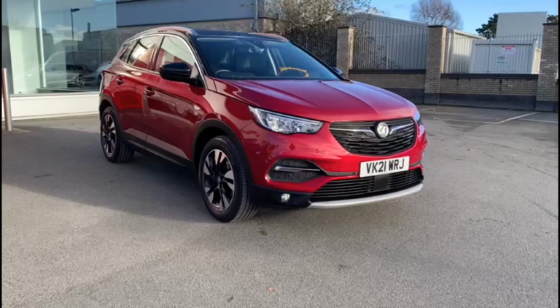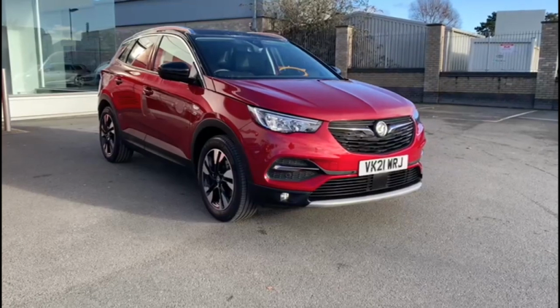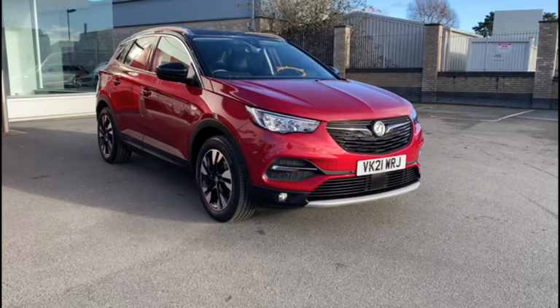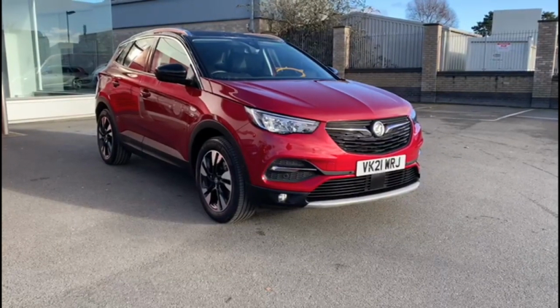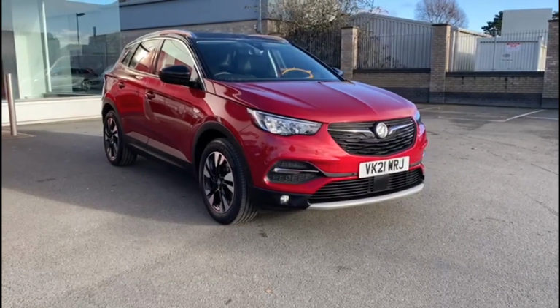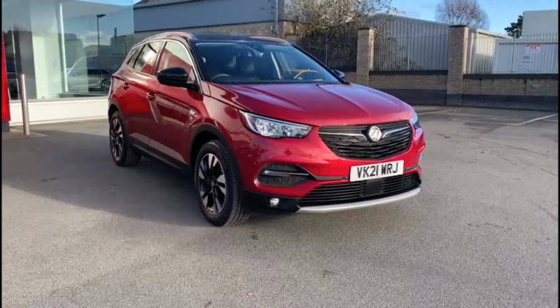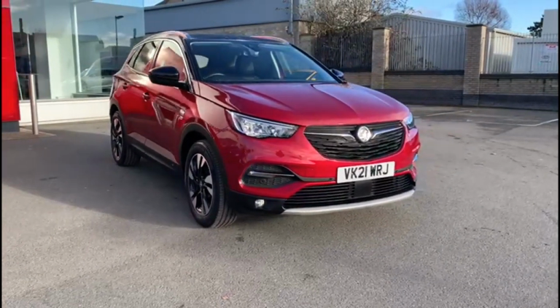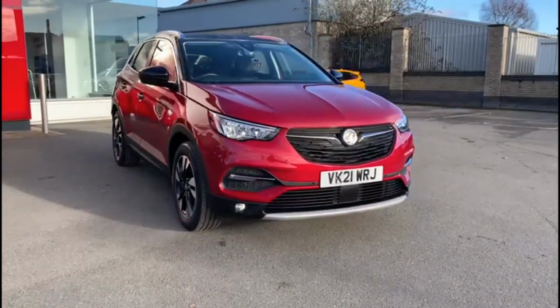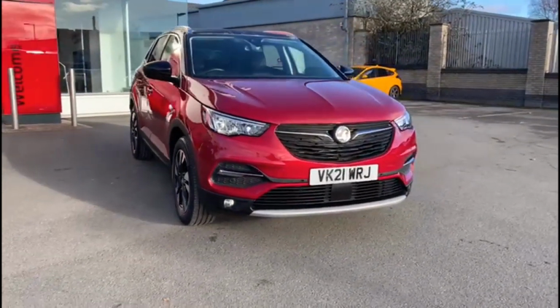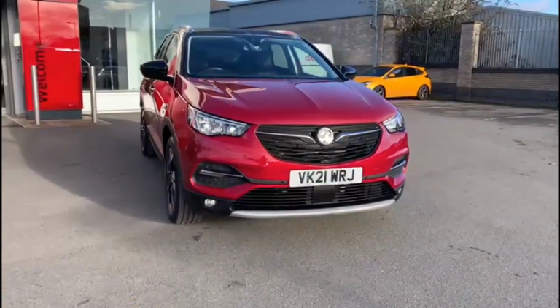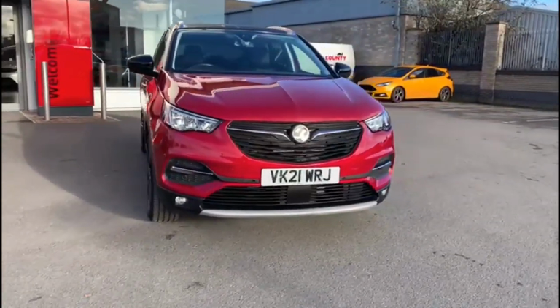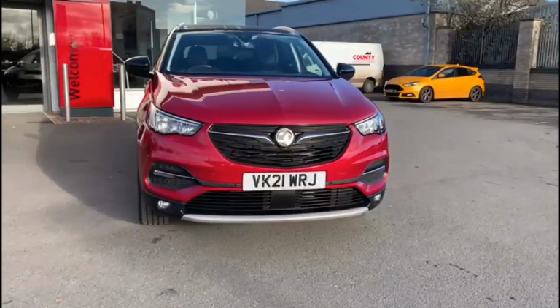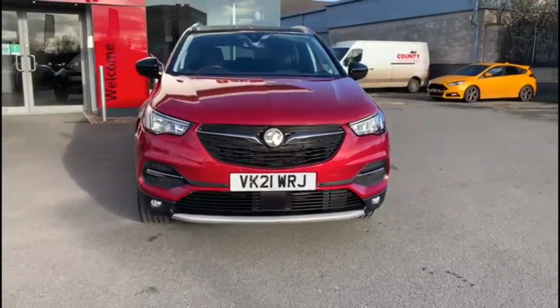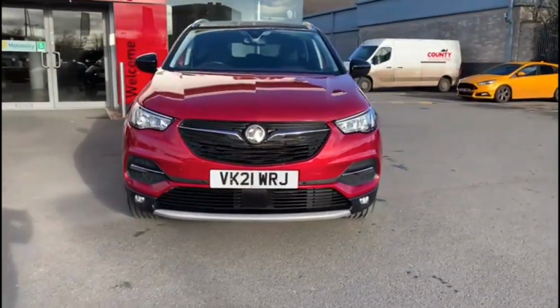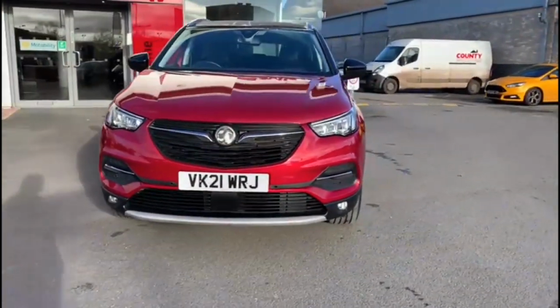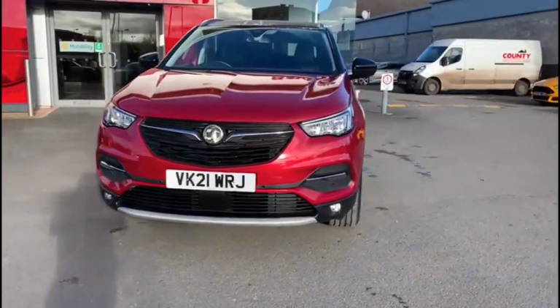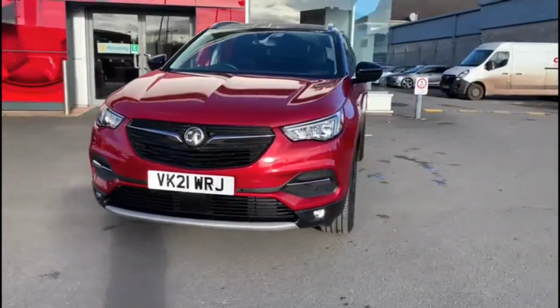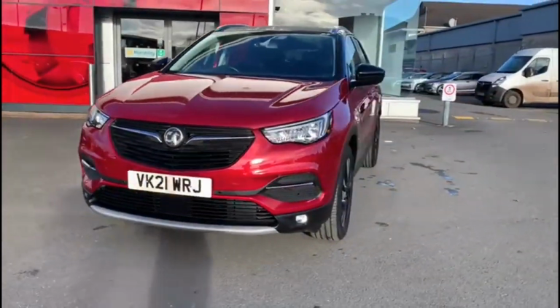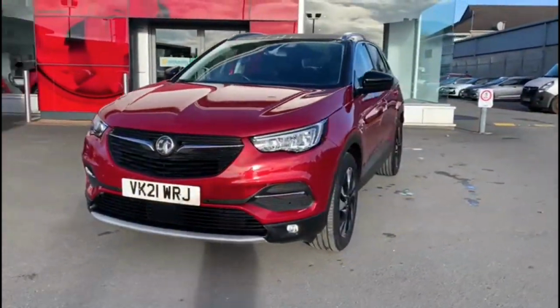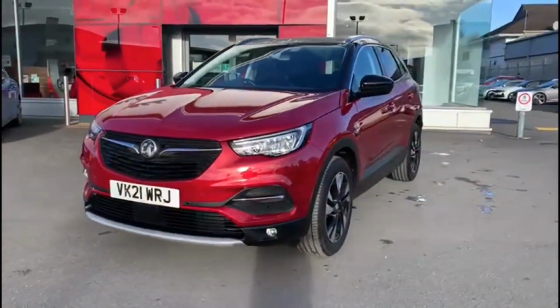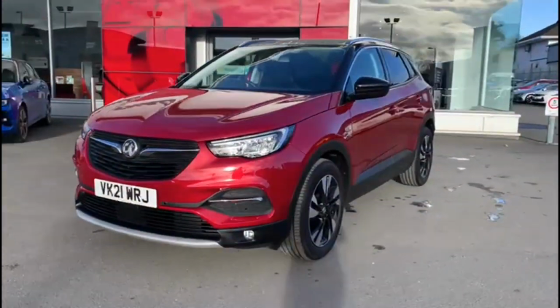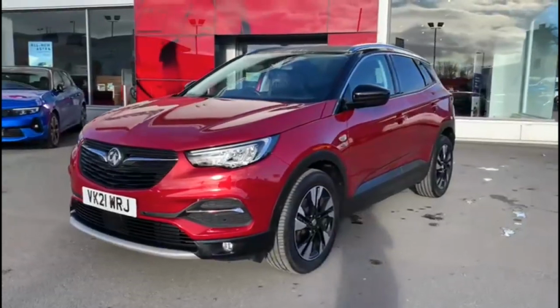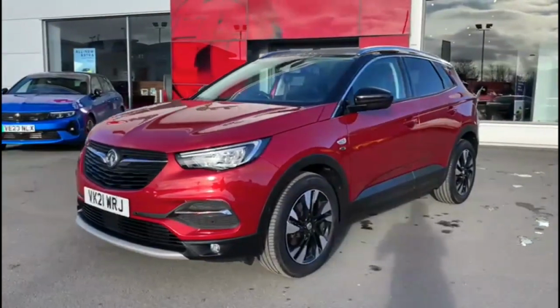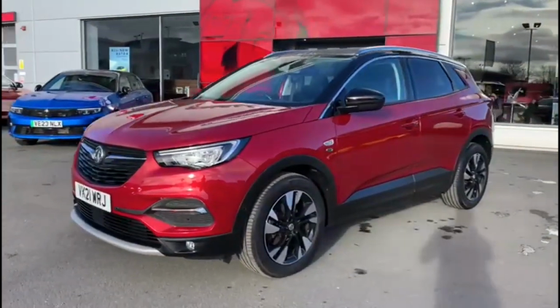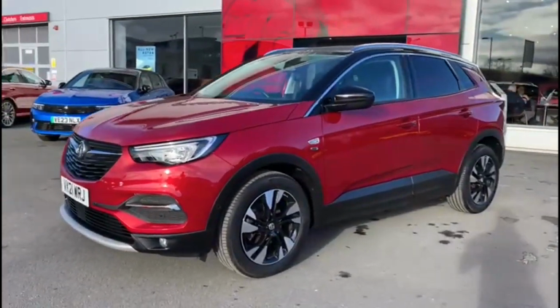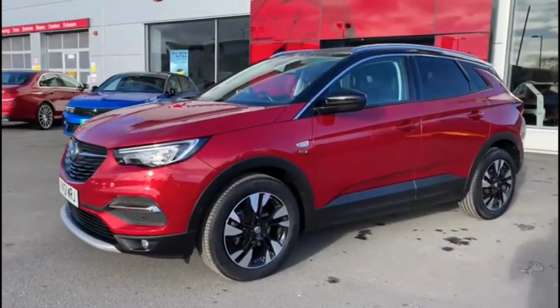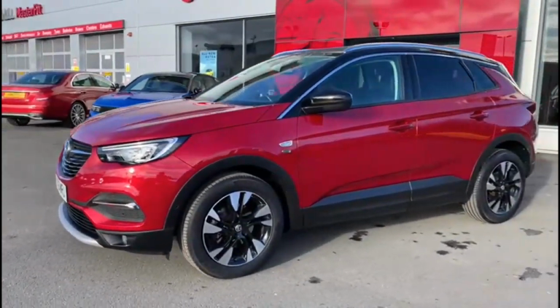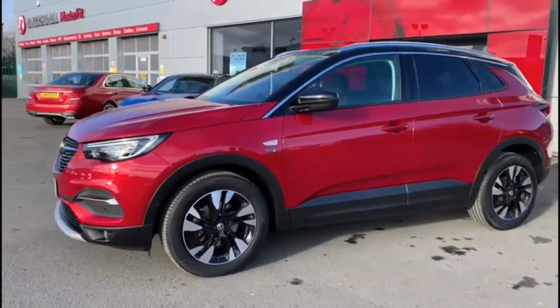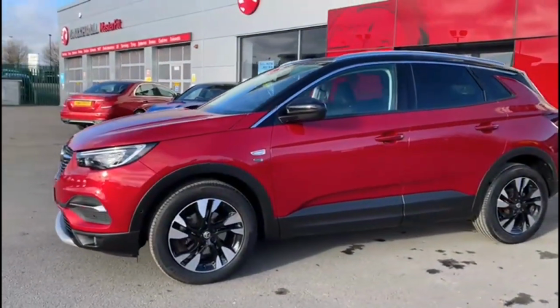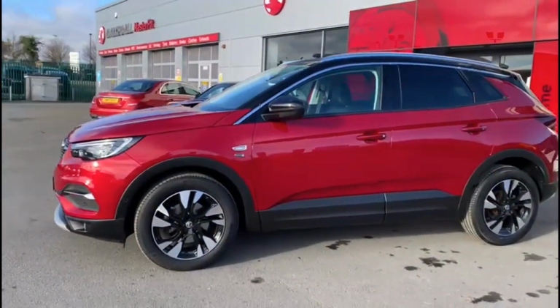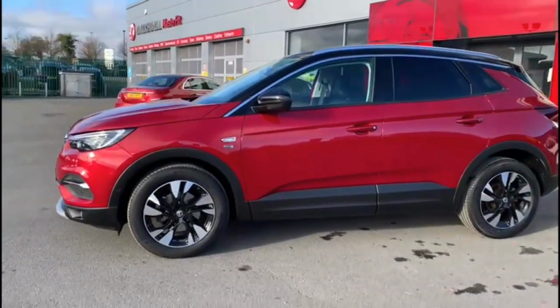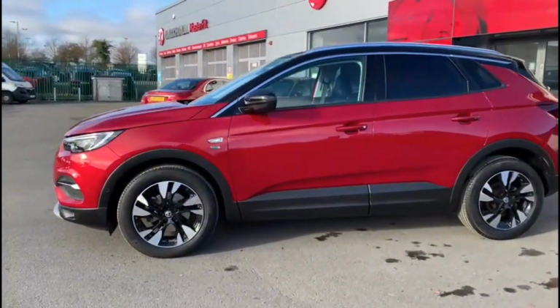Hello and welcome to Bayless Vauxhall. Today we're viewing a Vauxhall Grandland X 1.2 Turbo Griffin Edition. This model covers 16,330 miles and it's finished in dark ruby red. It also comes with Bayless warranty with the option to extend it to 36 months.